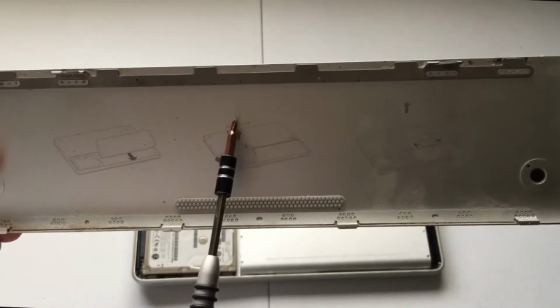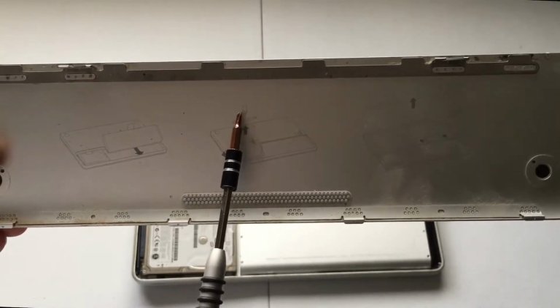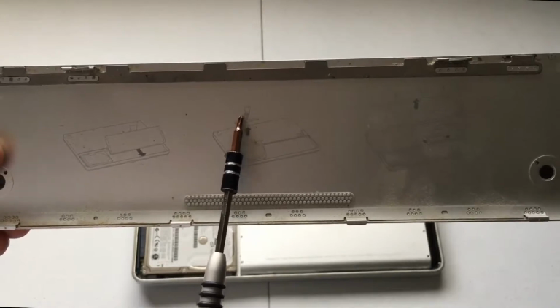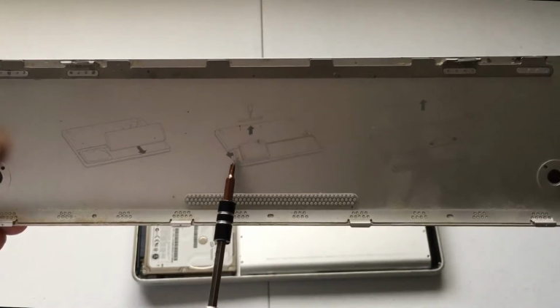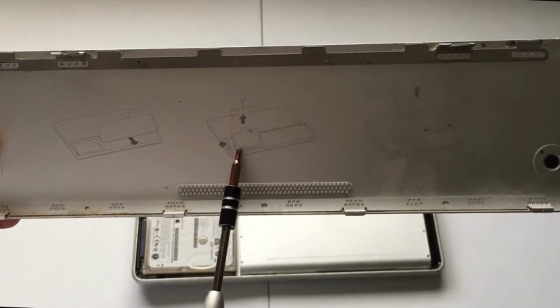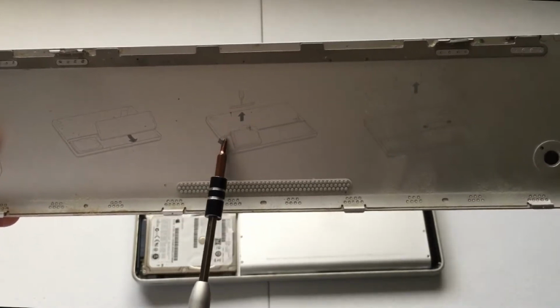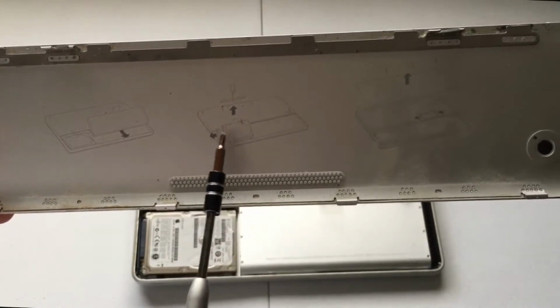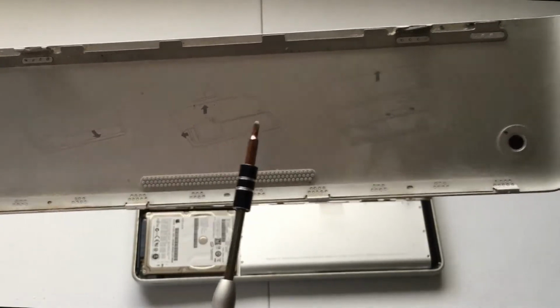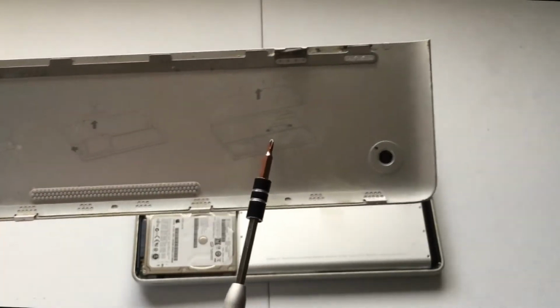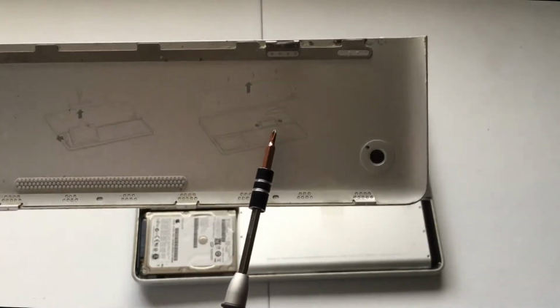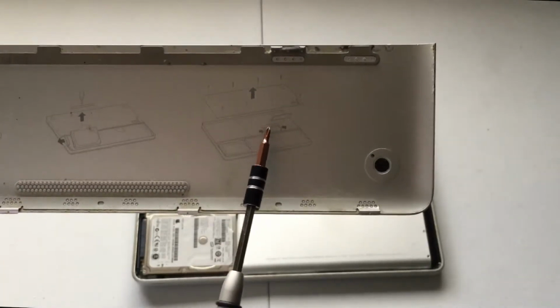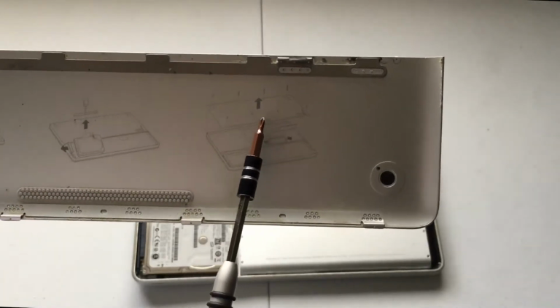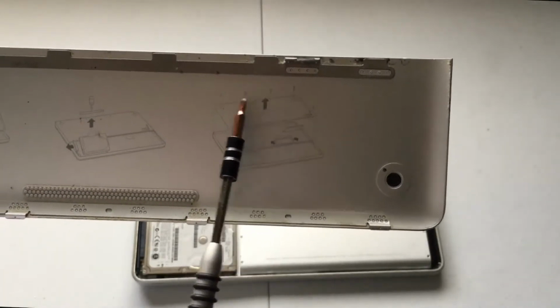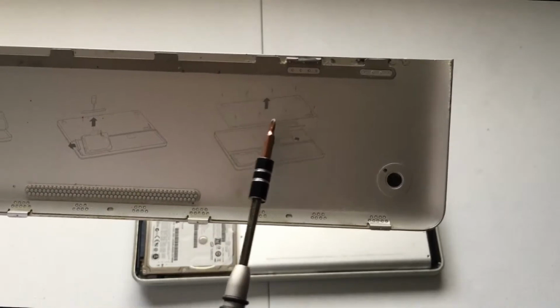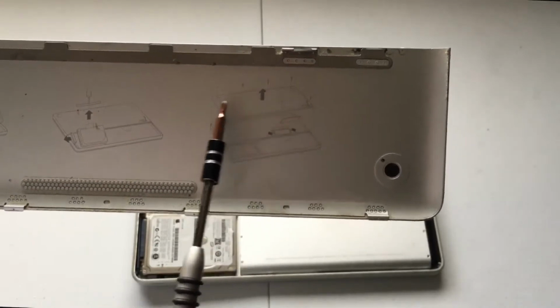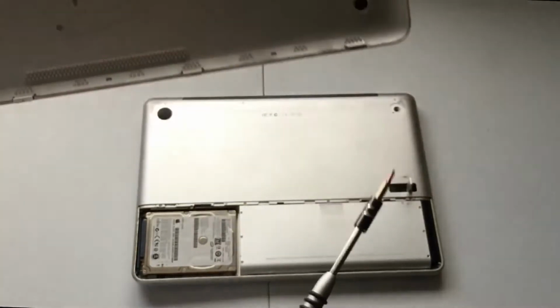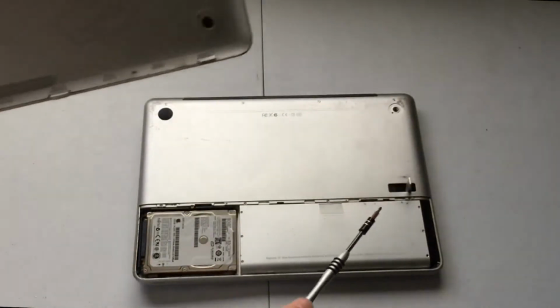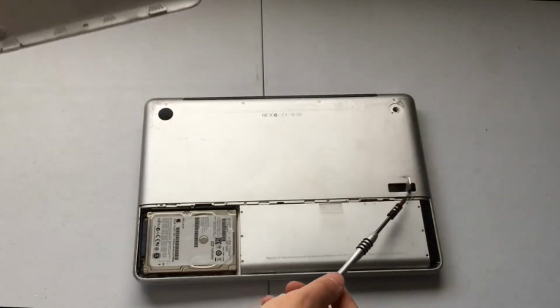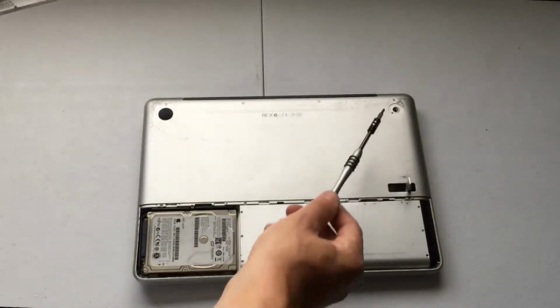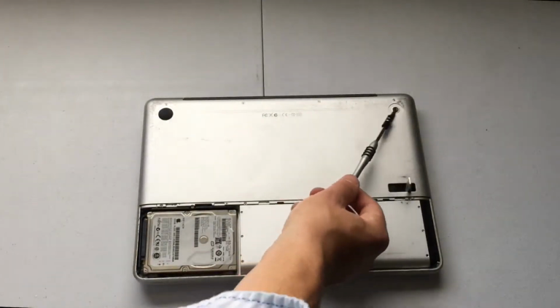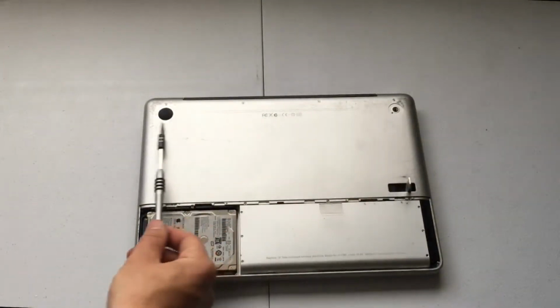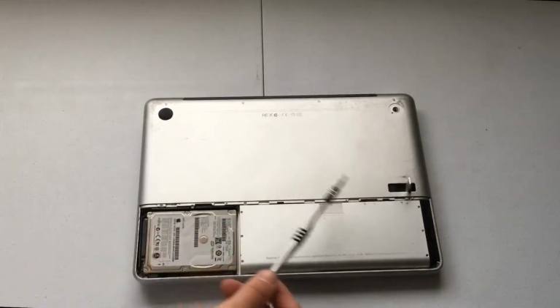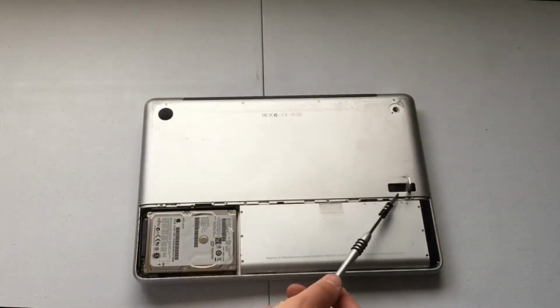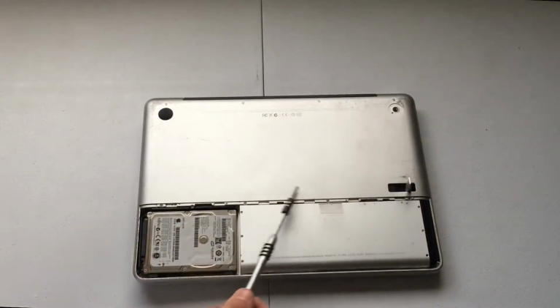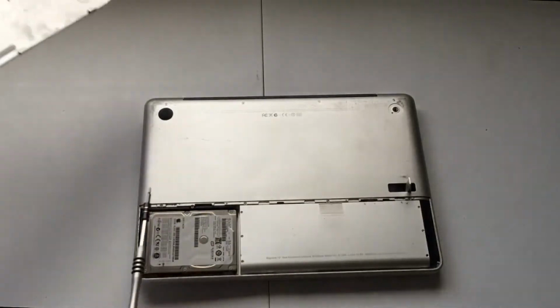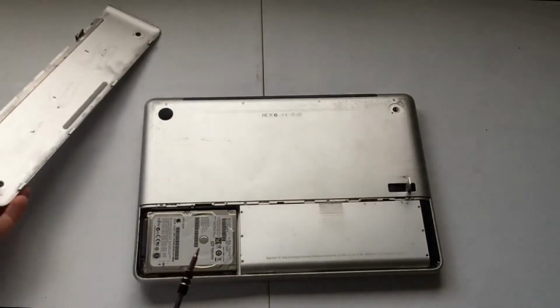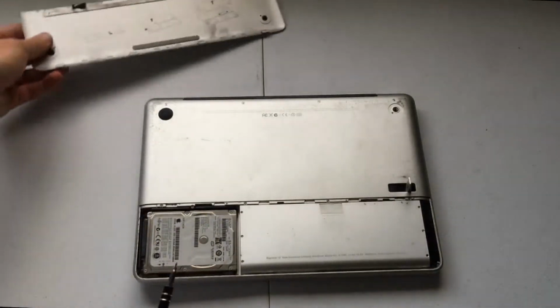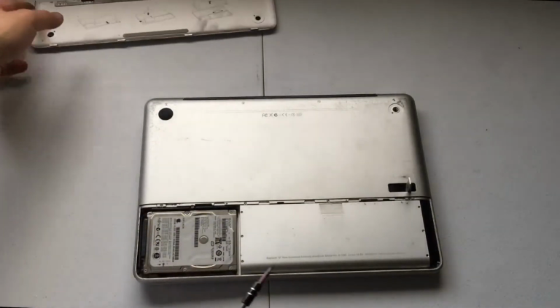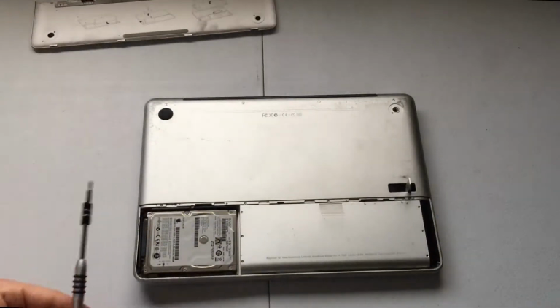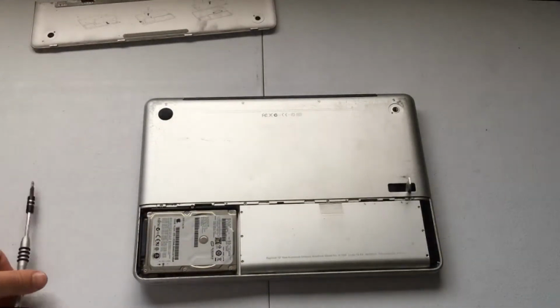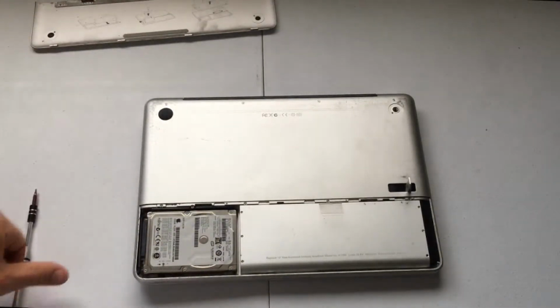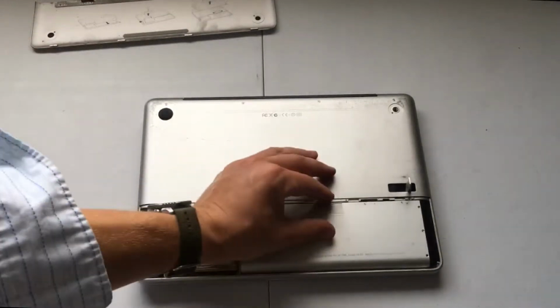We remove this screw and then the hard drive can be removed. If you wanted, you could also remove the rest of the back panel — instead of four screws there are eight screws. So let's follow those directions and pull the battery out.